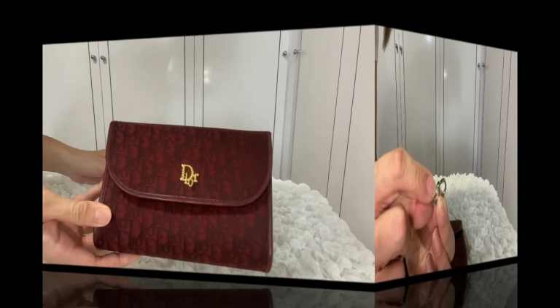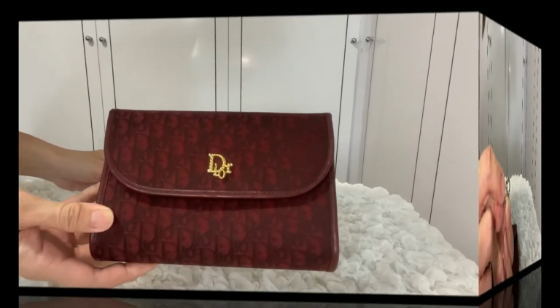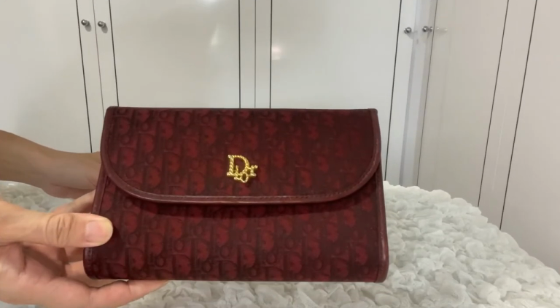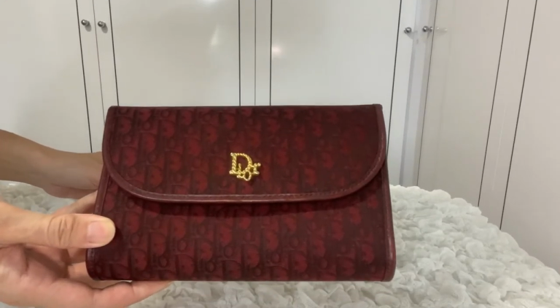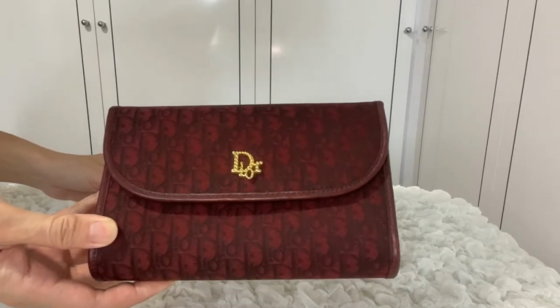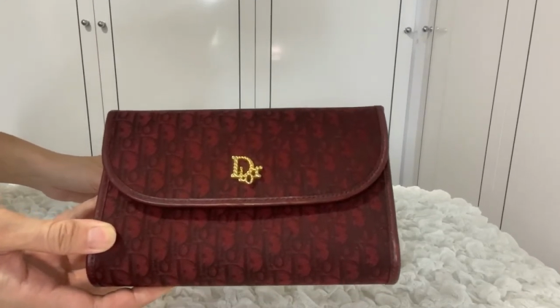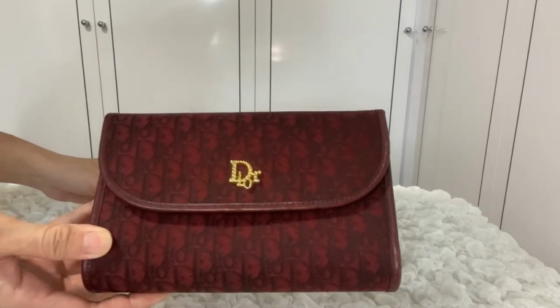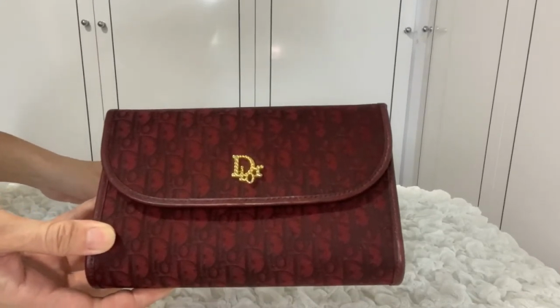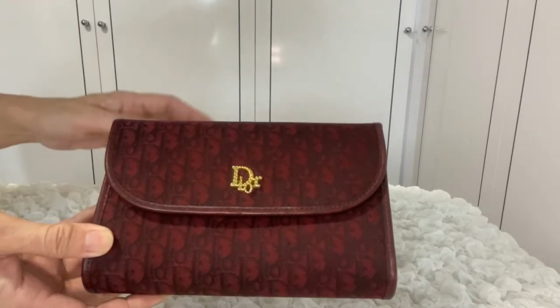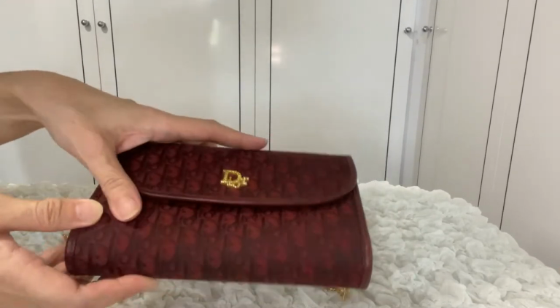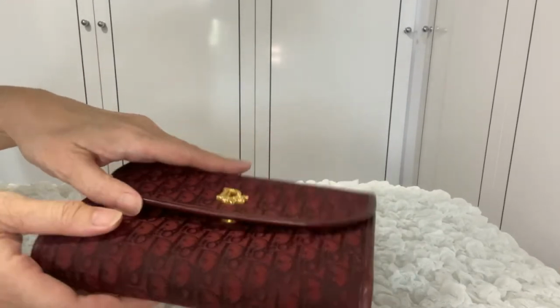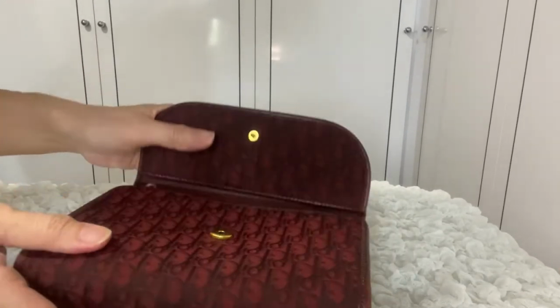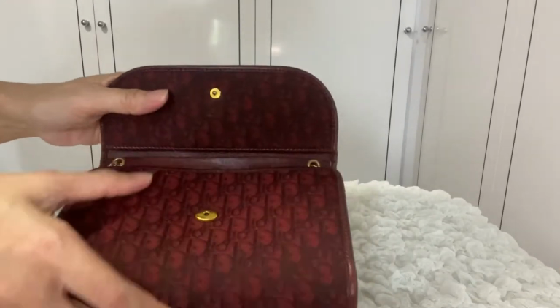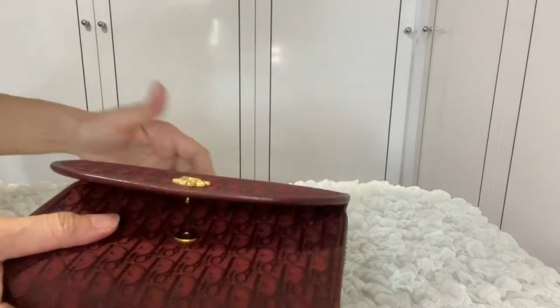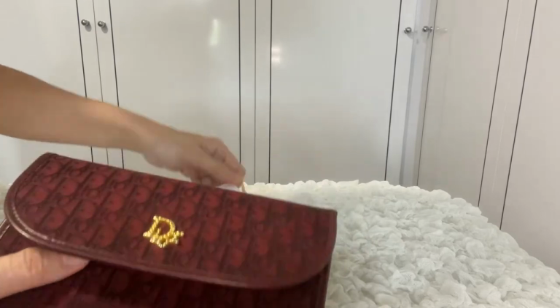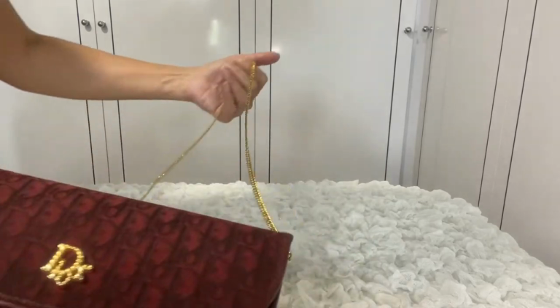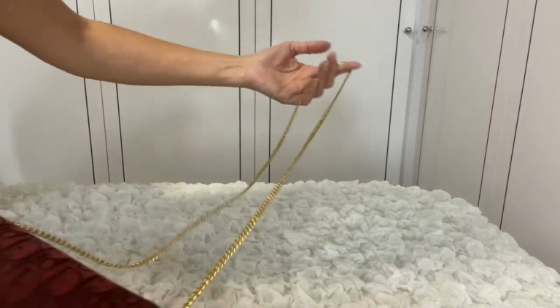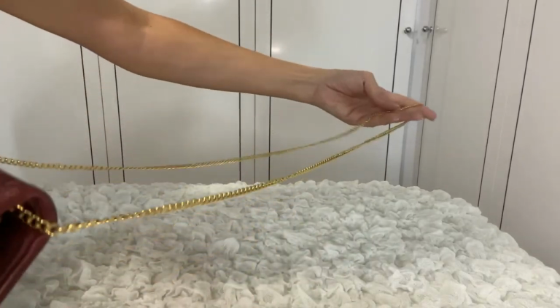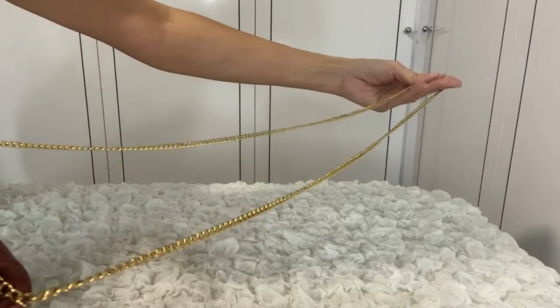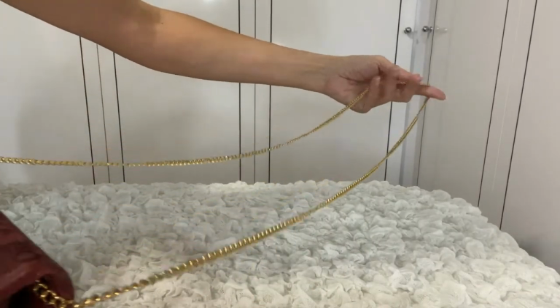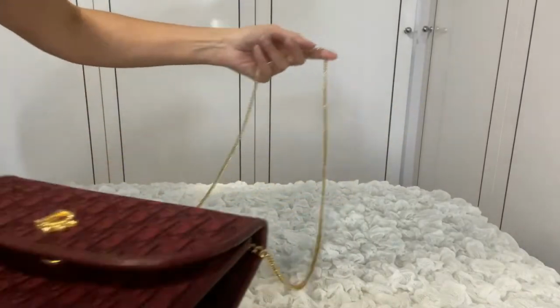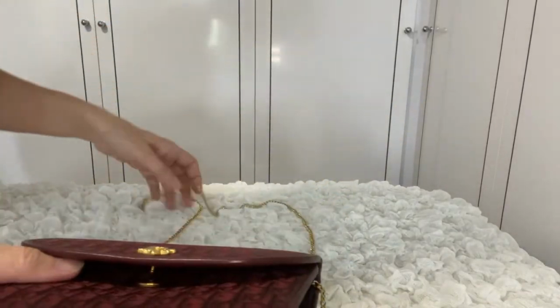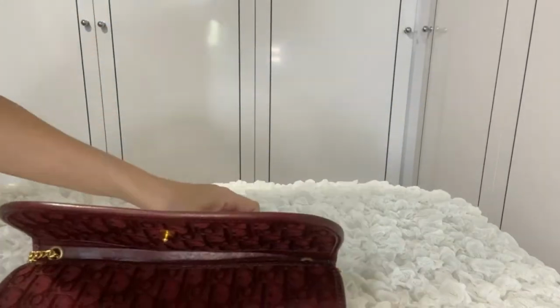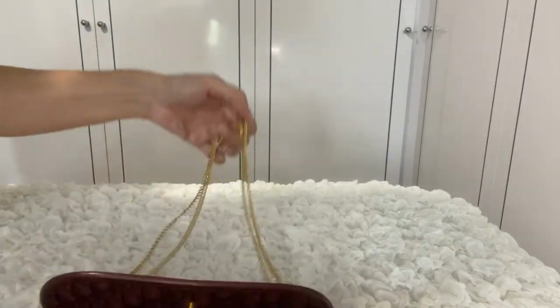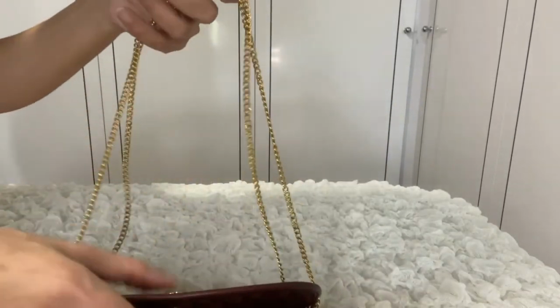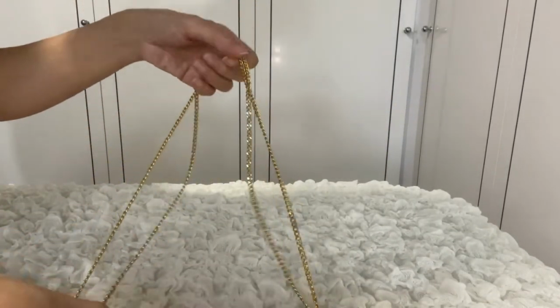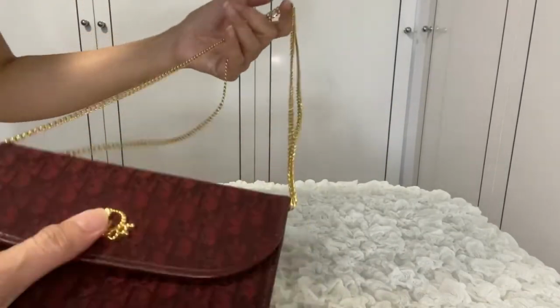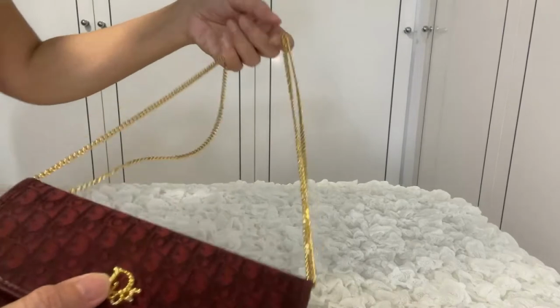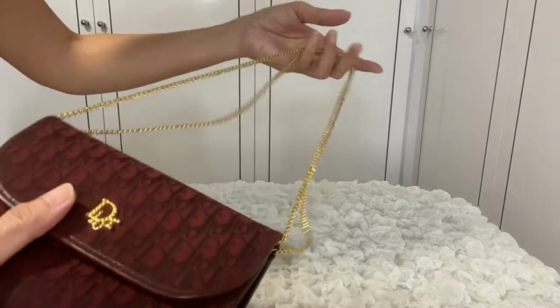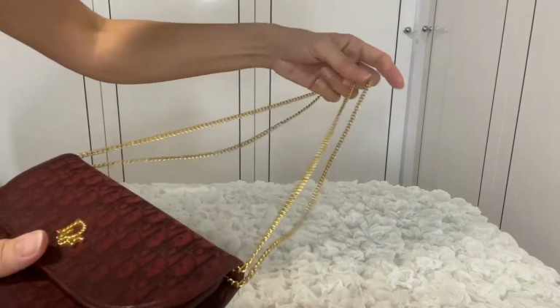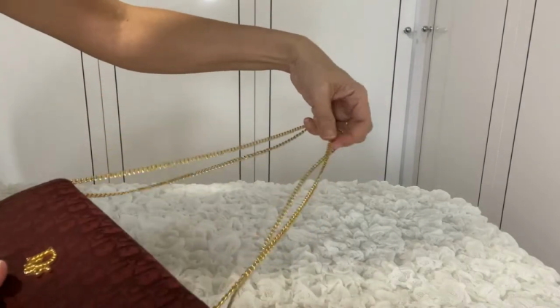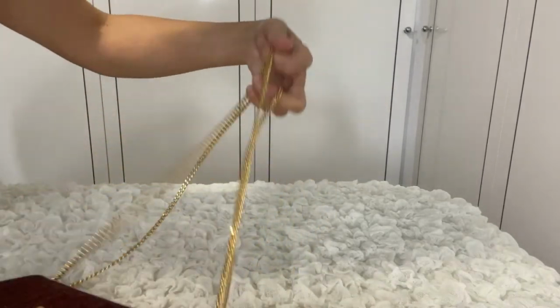First, let's try on this vintage Dior handbag. It comes with a very long chain strap. The chains can also be doubled up, and this is the original length of it.